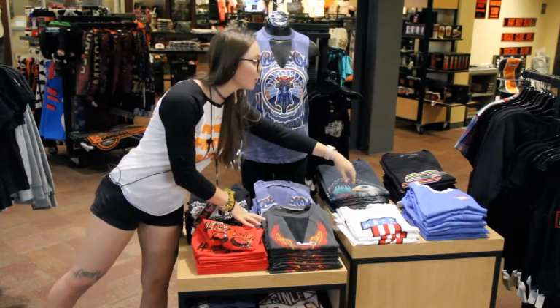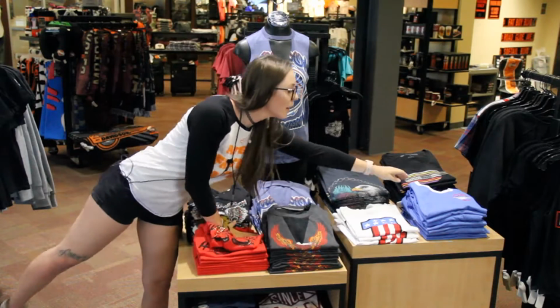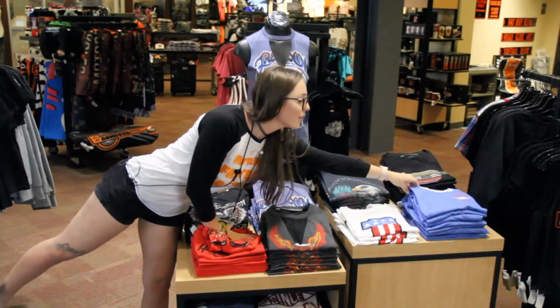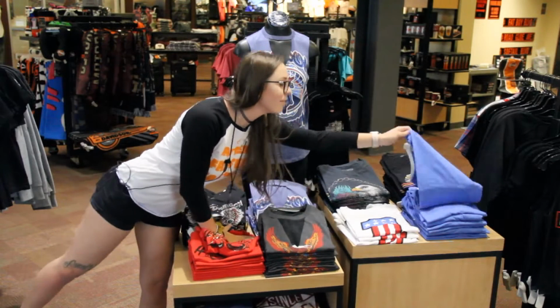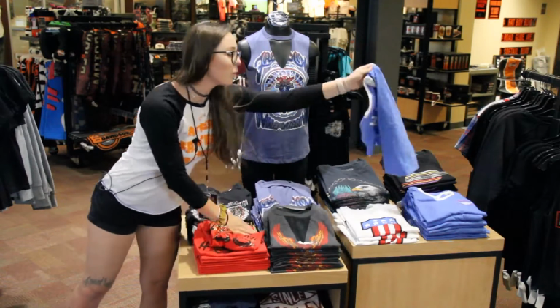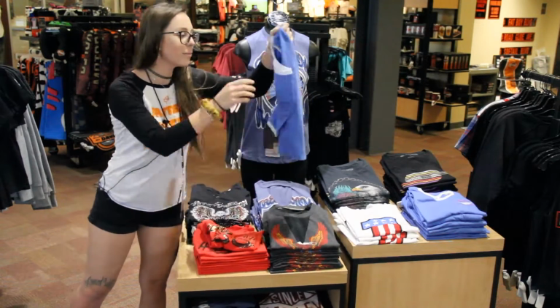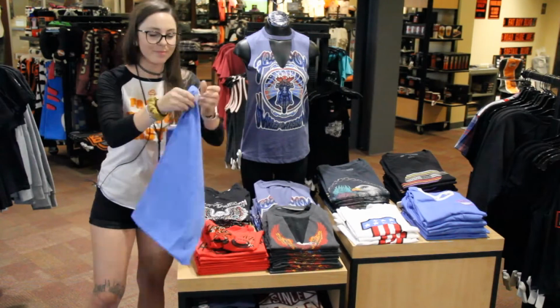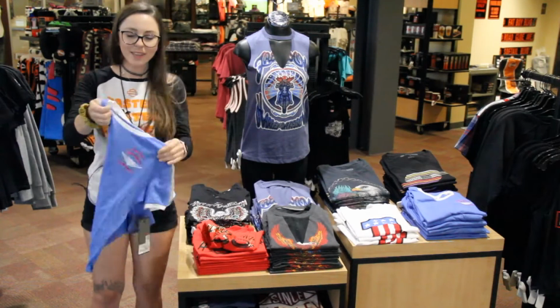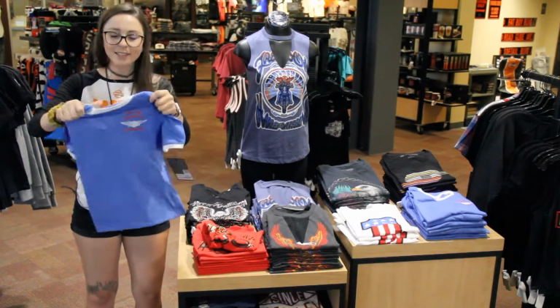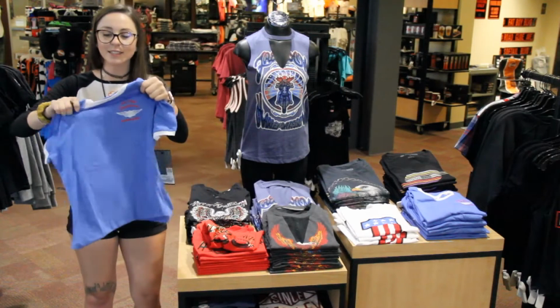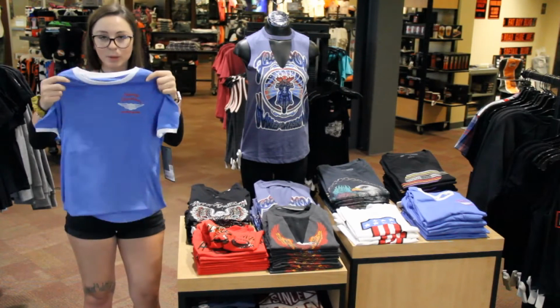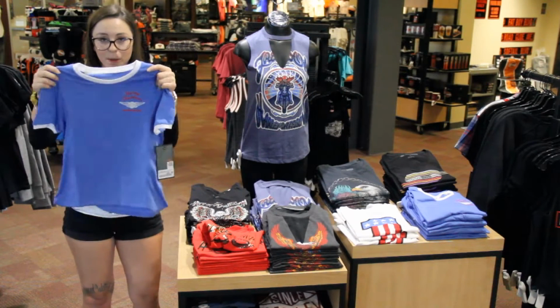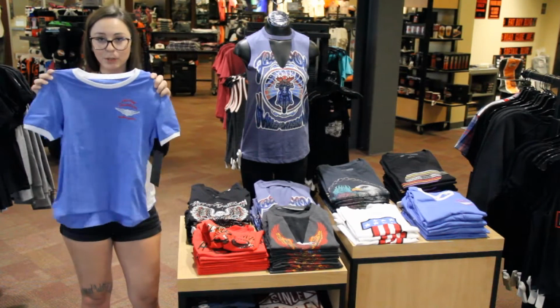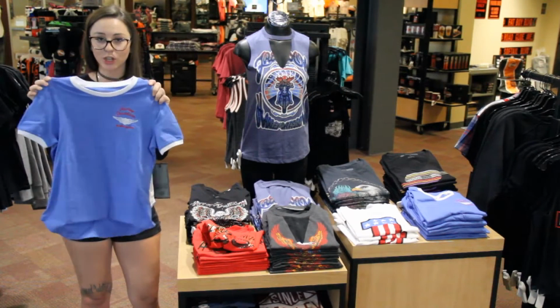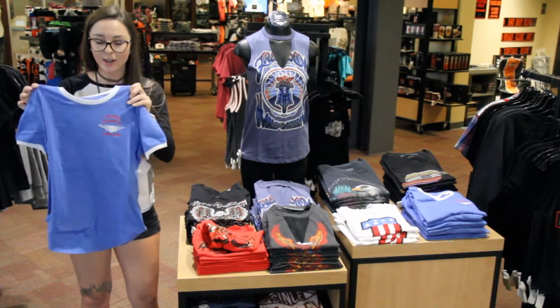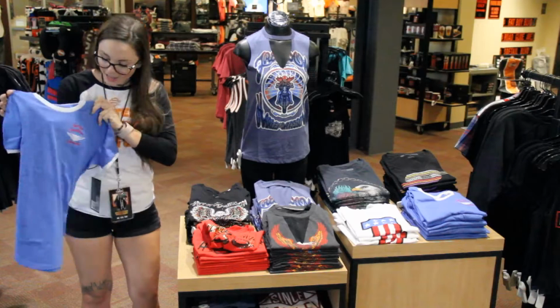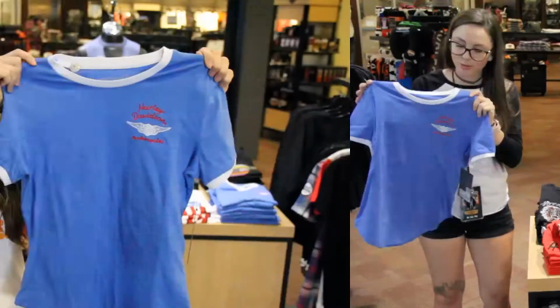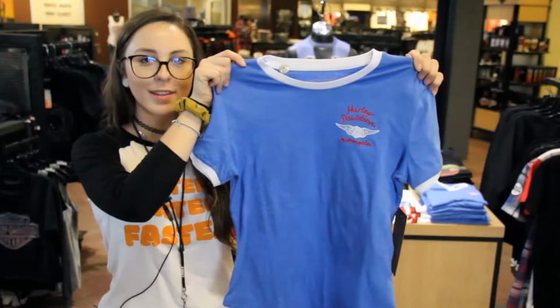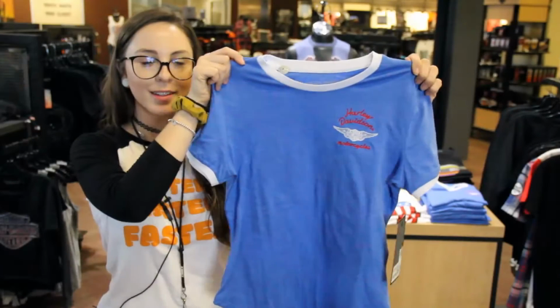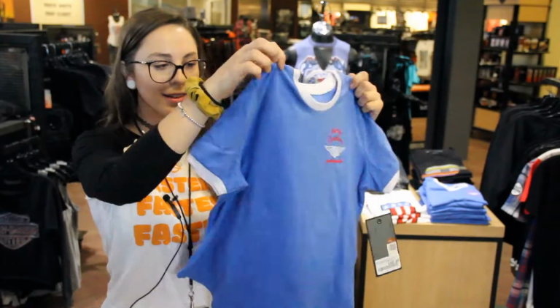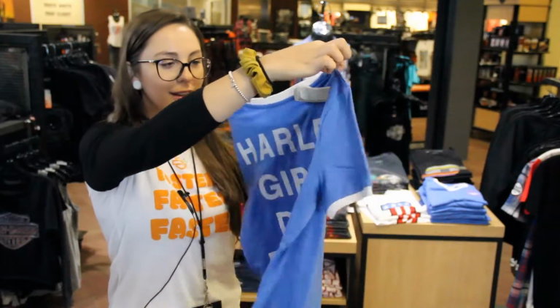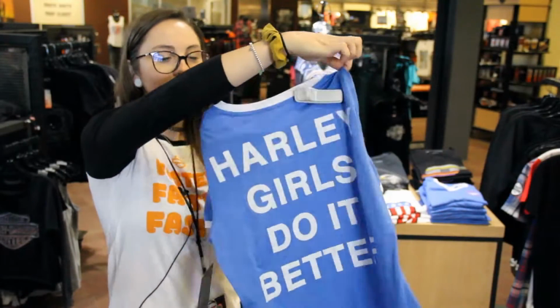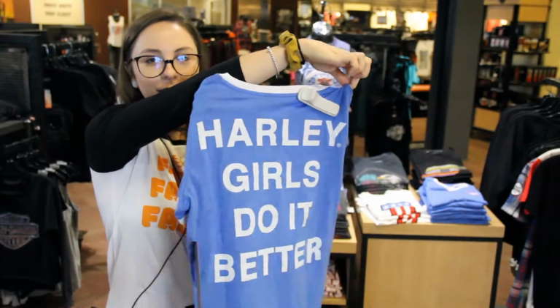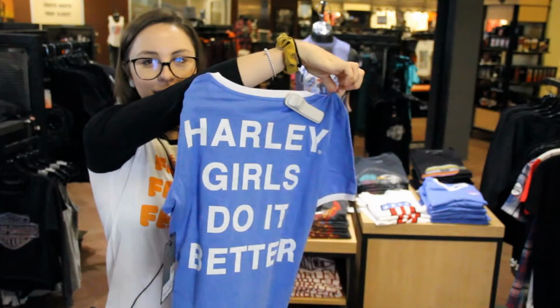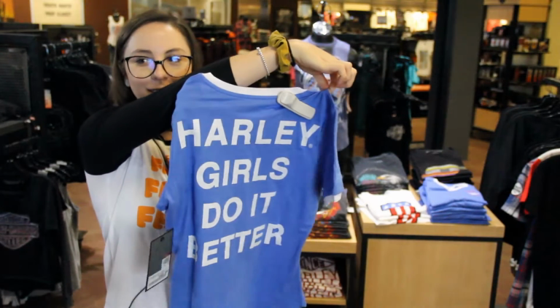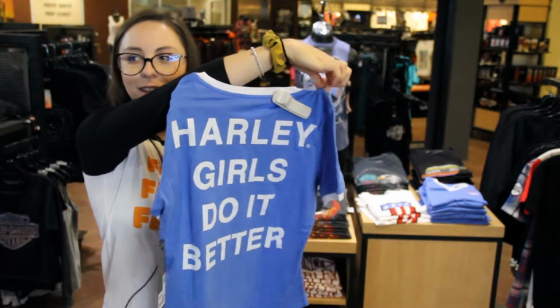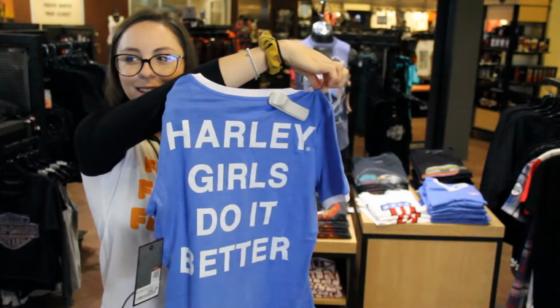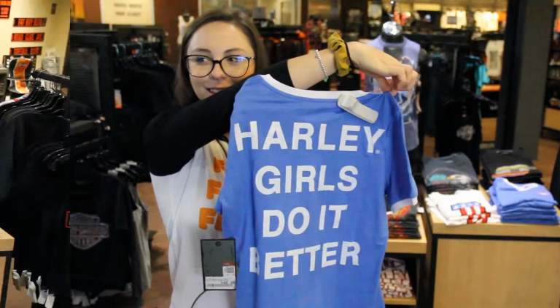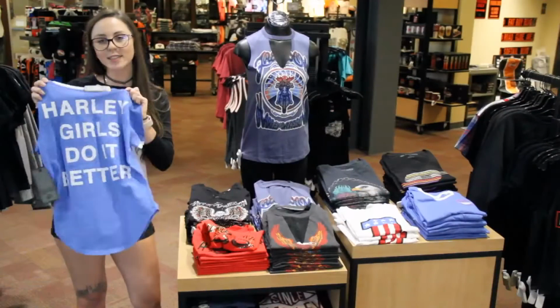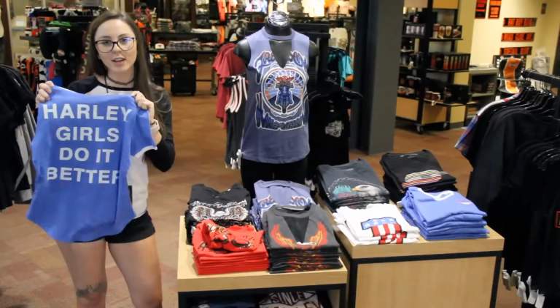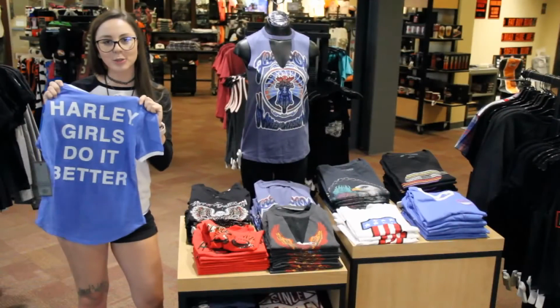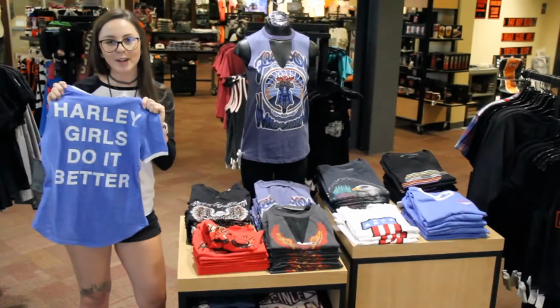This one, another fun one, is this baby blue shirt — it has the red stitching on it, and then here on the back, this is the best part: it says Harley Girls do it better.